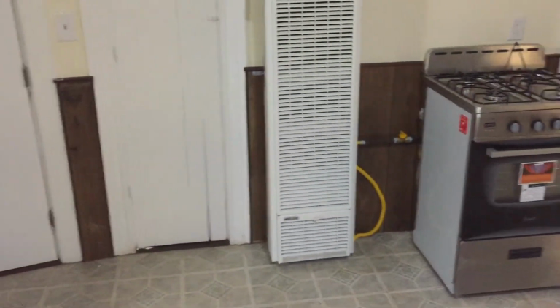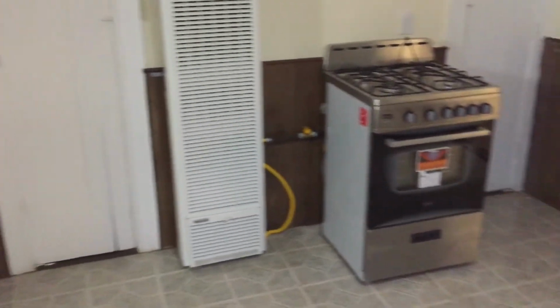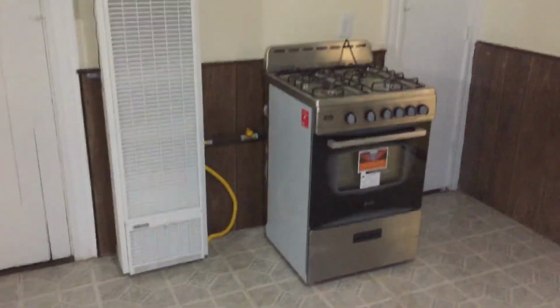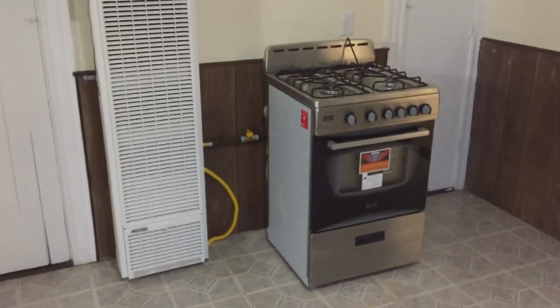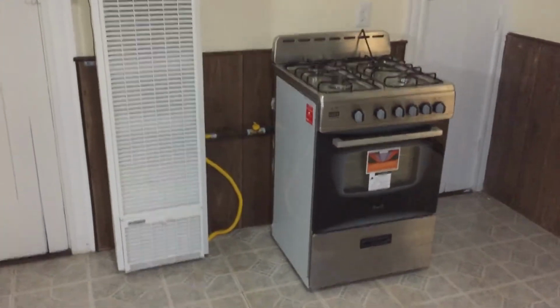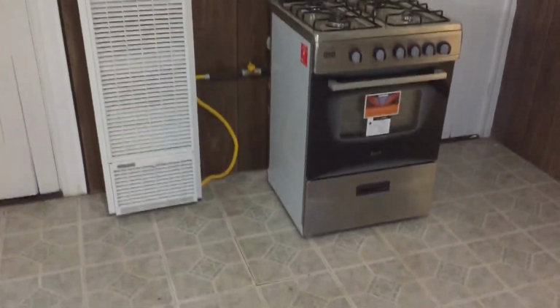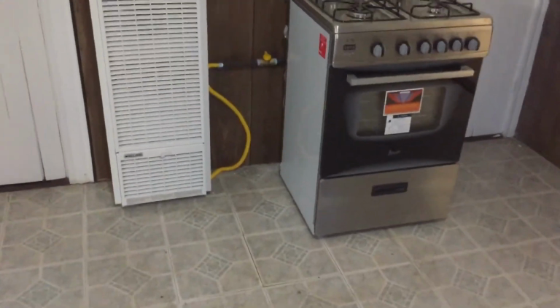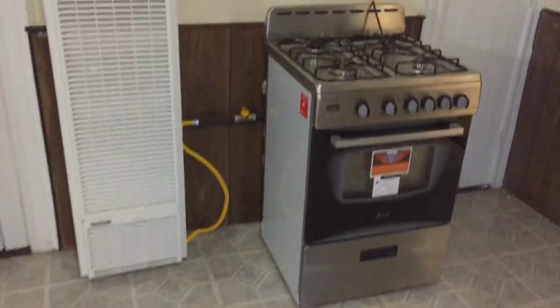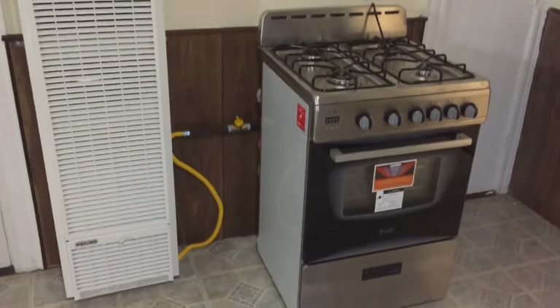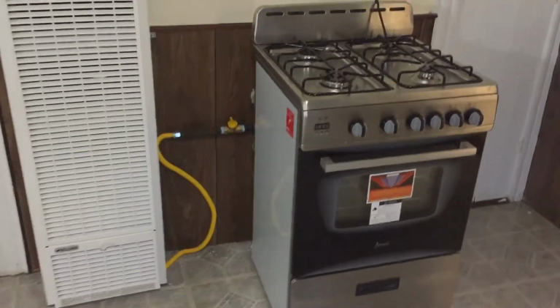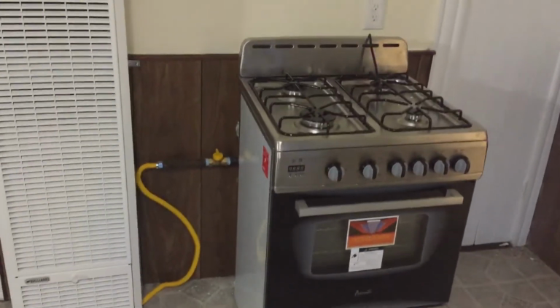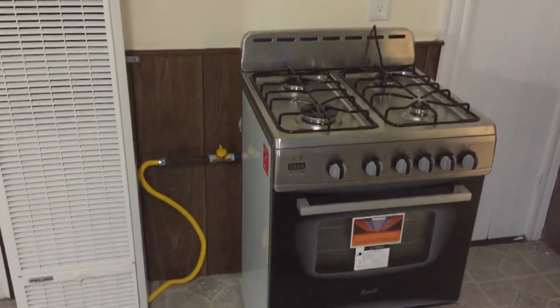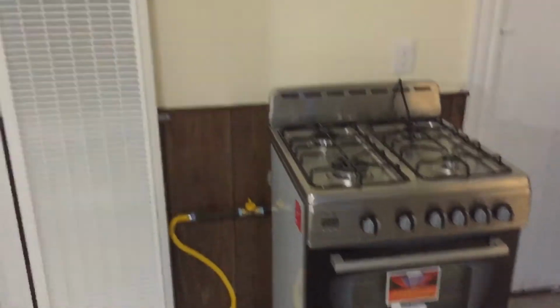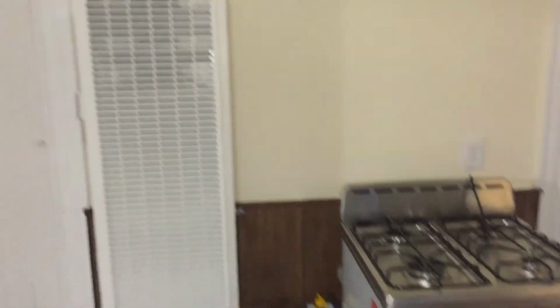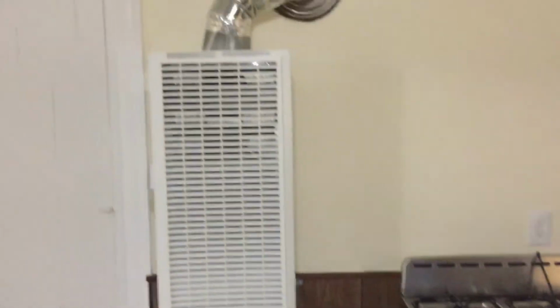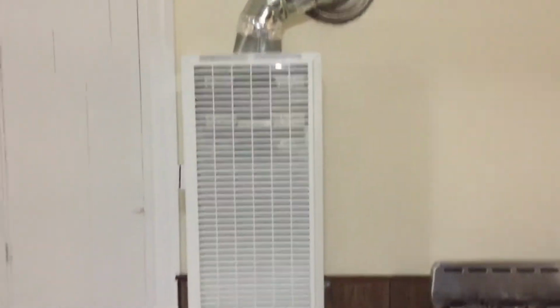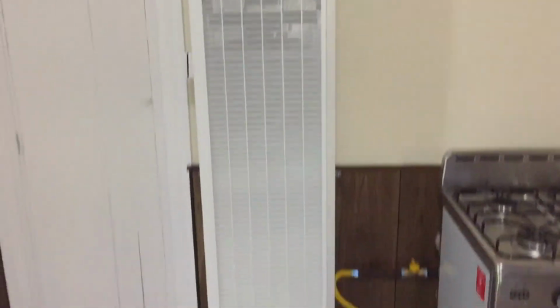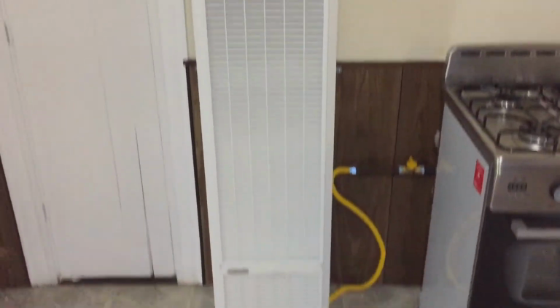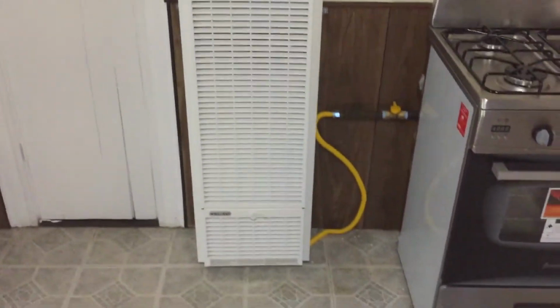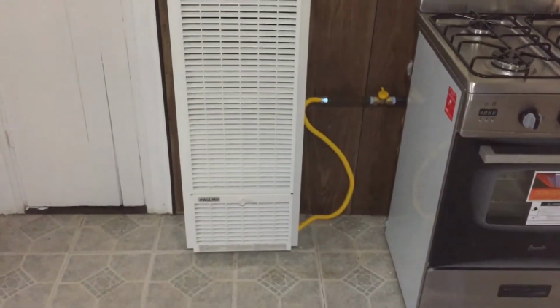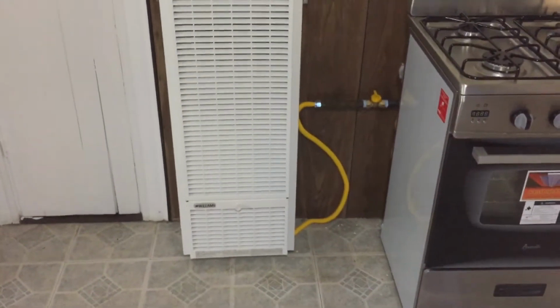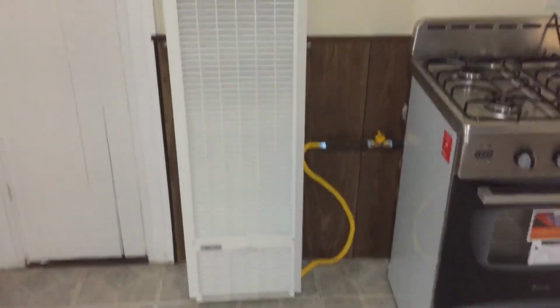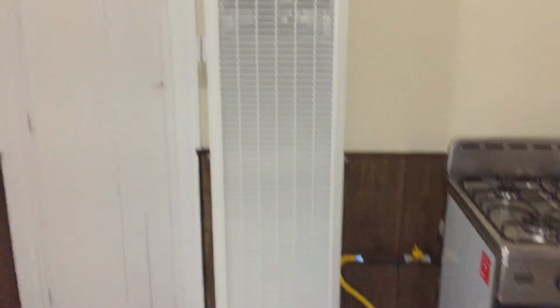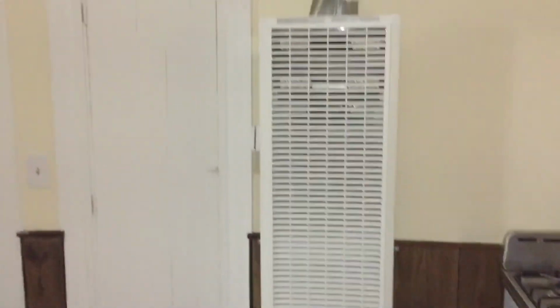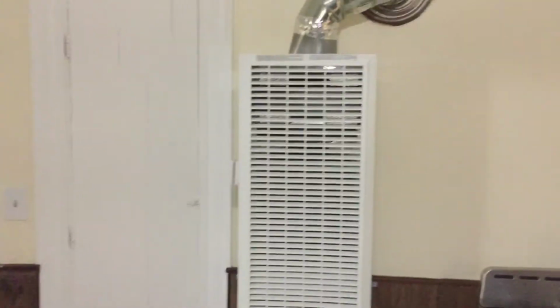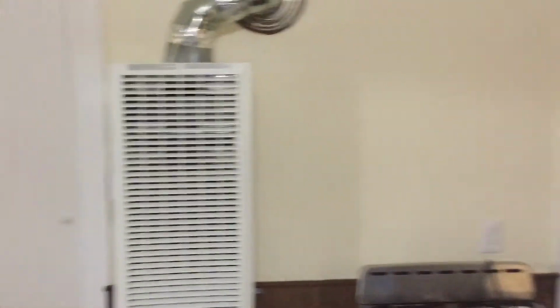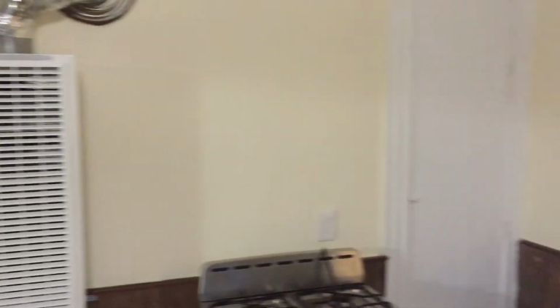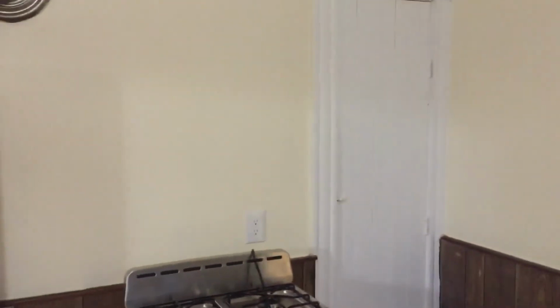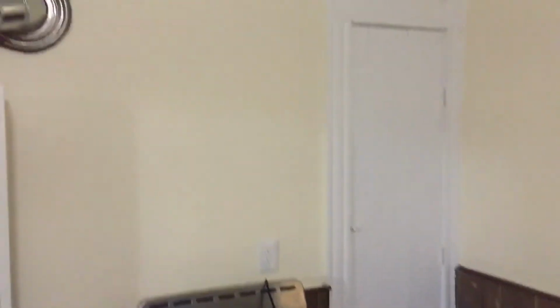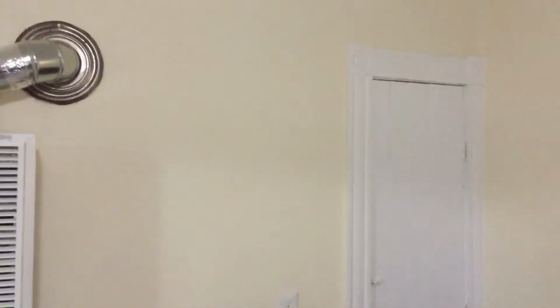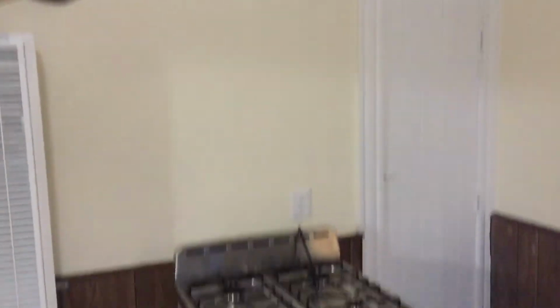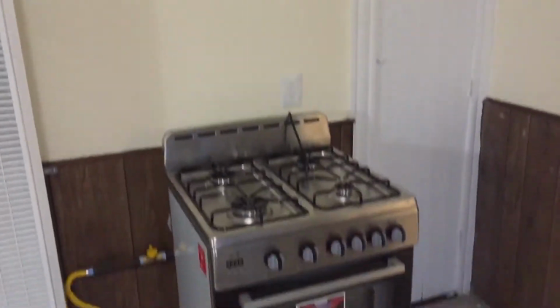Back towards the door, we'll see the stove, accompanied by what seems to be the heater, located between two broom closets.